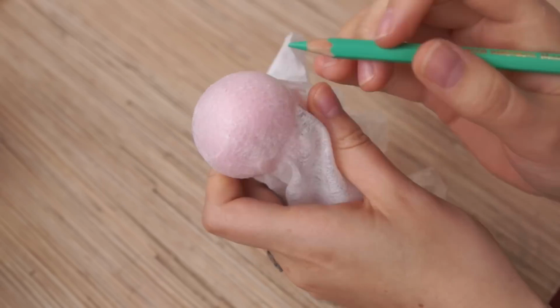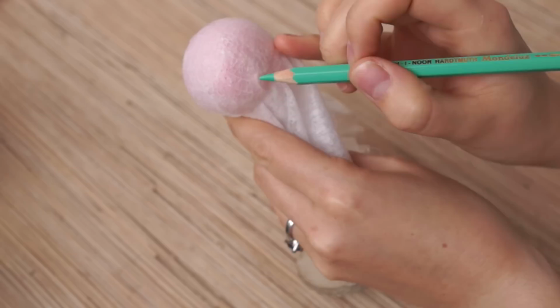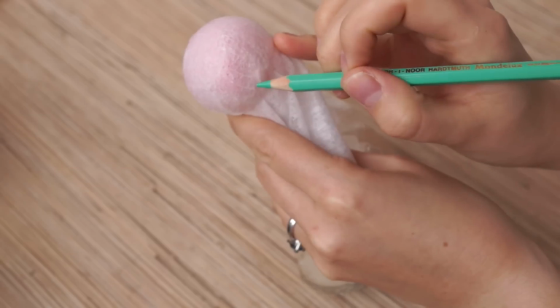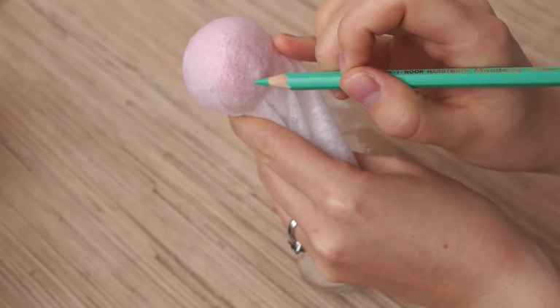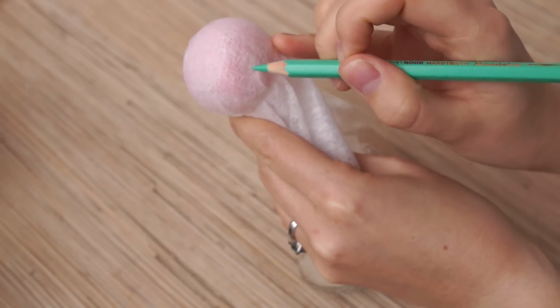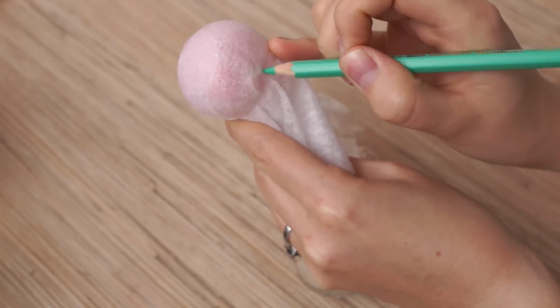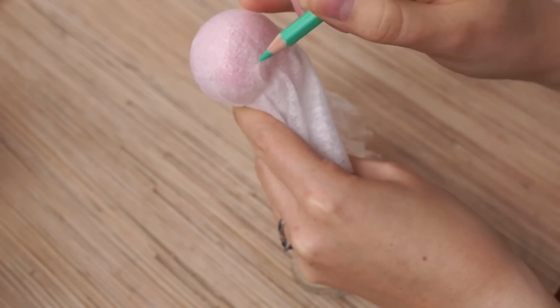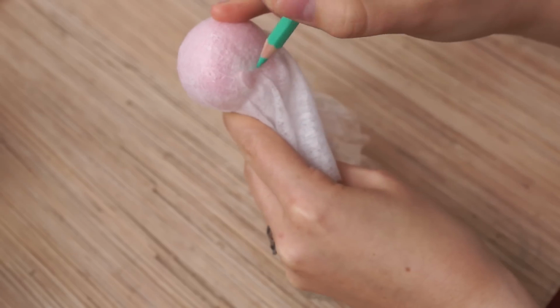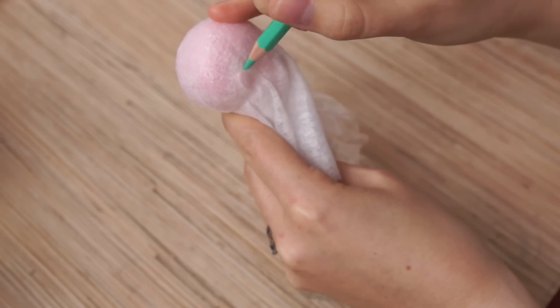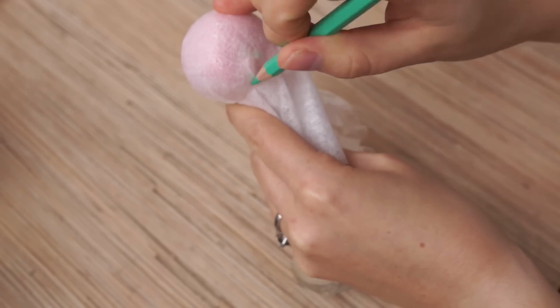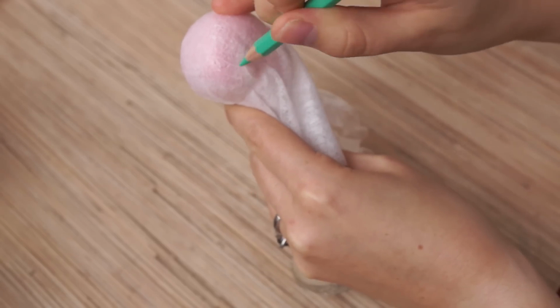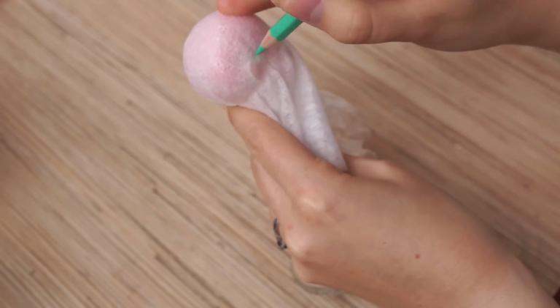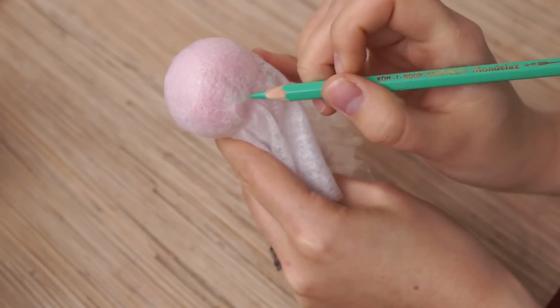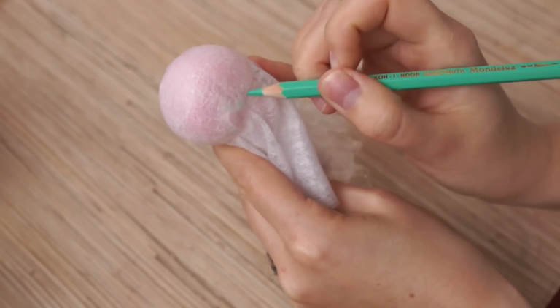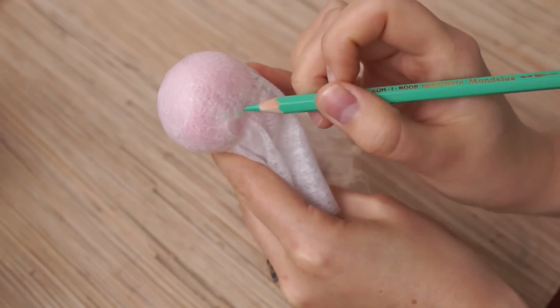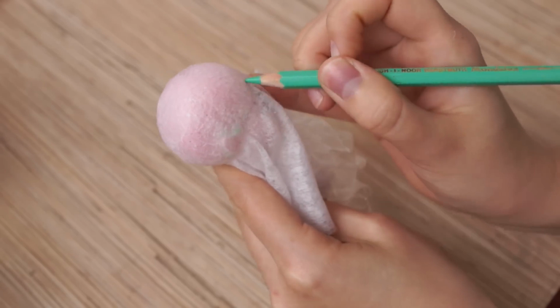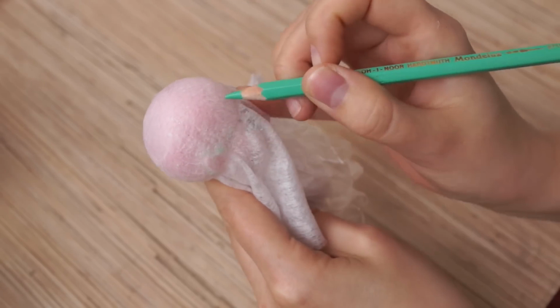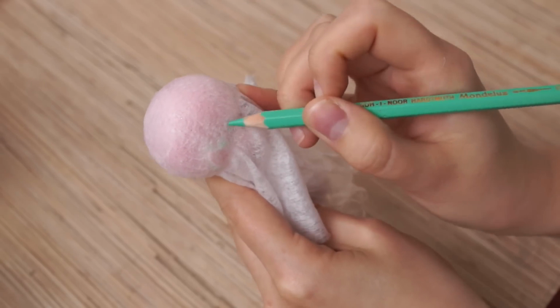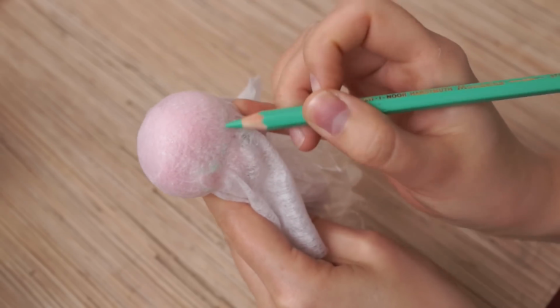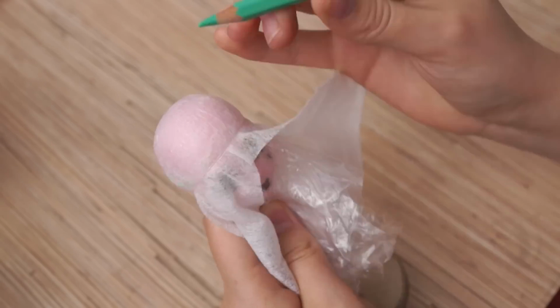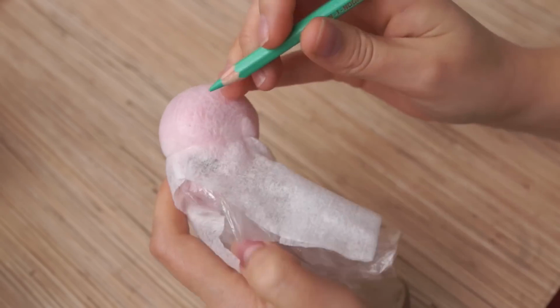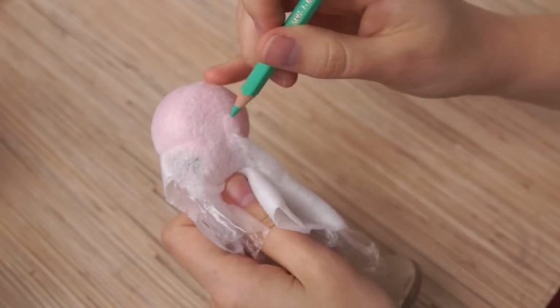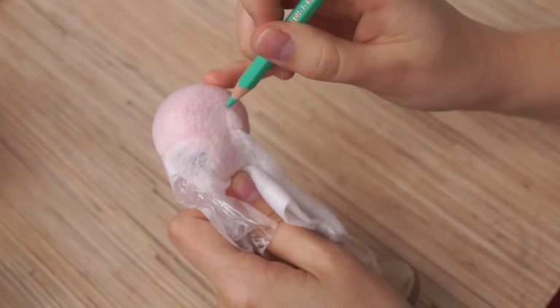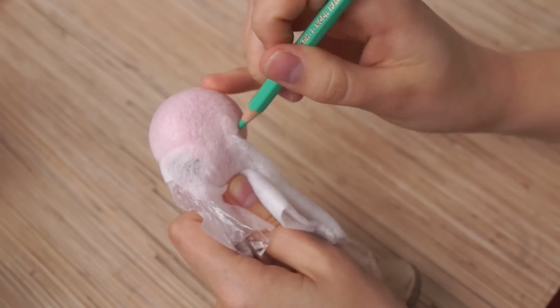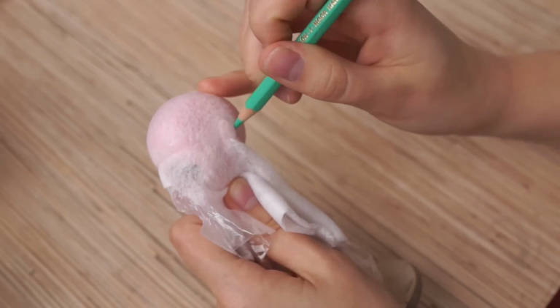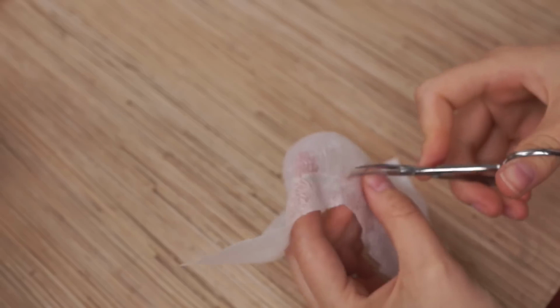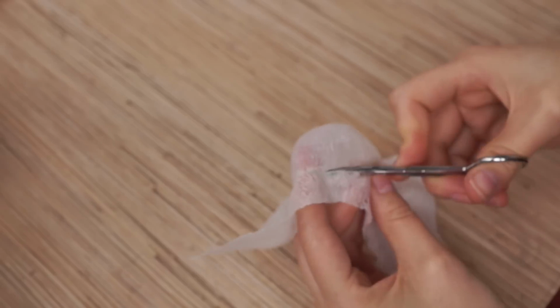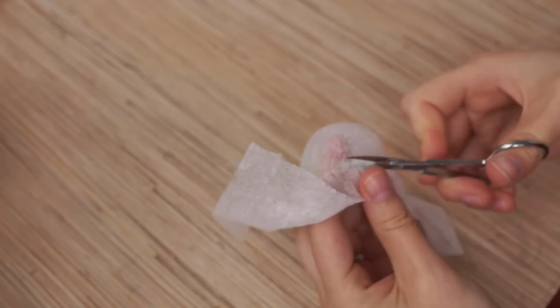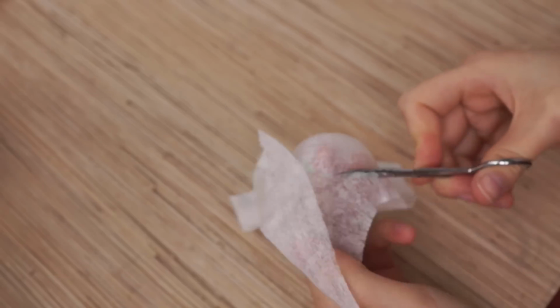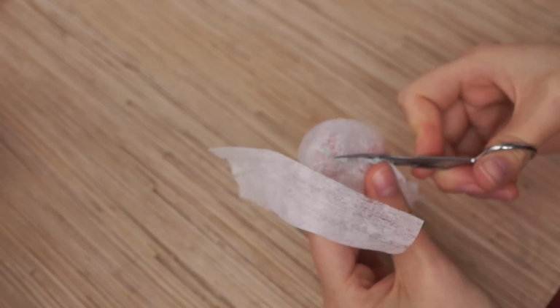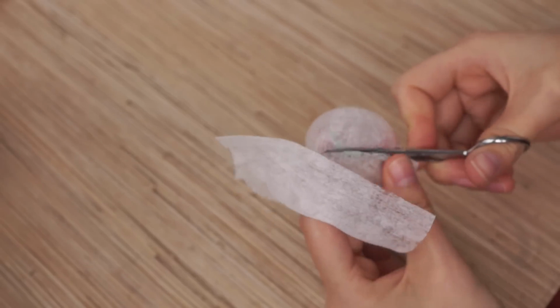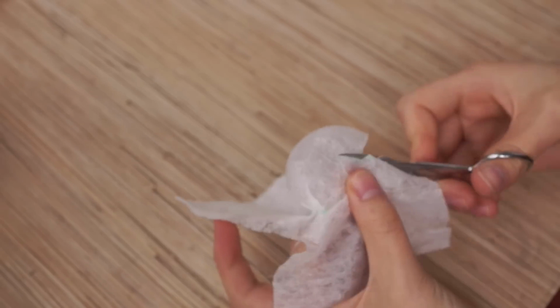Our cap is dry and we can make some marks for the ears and hairline. Take it off and cut.